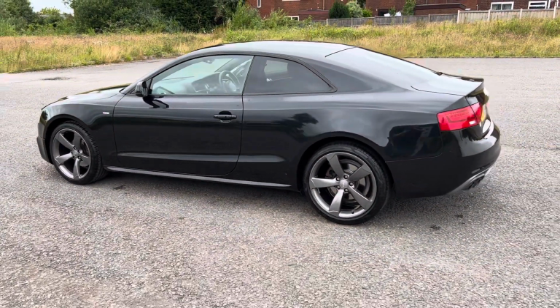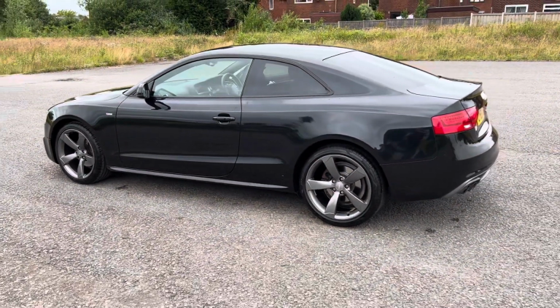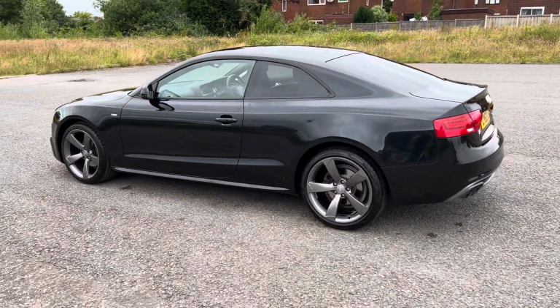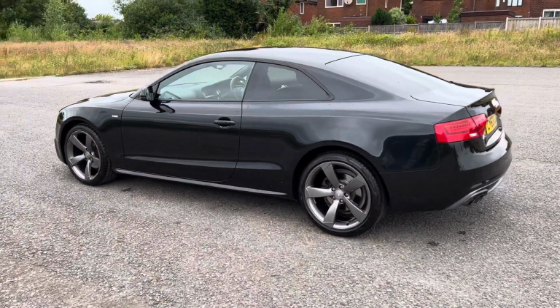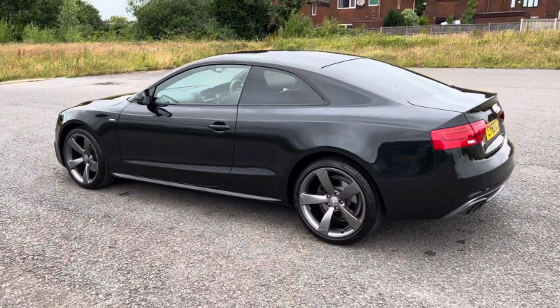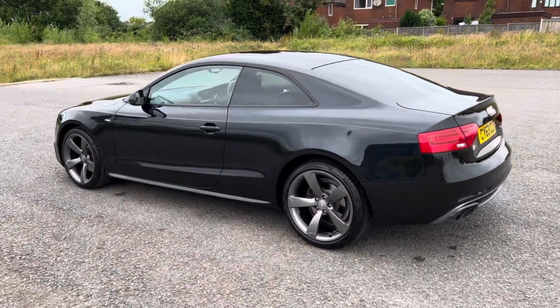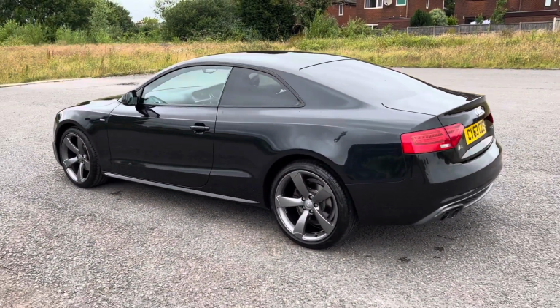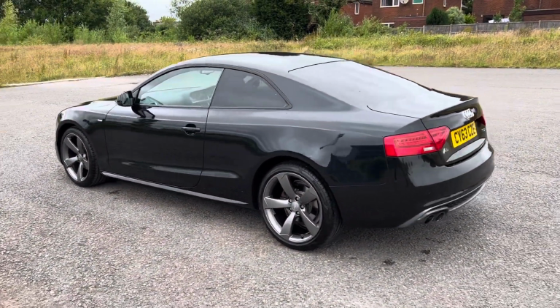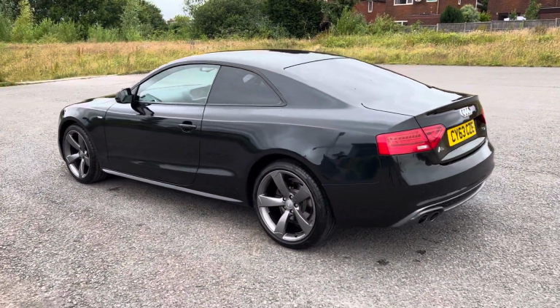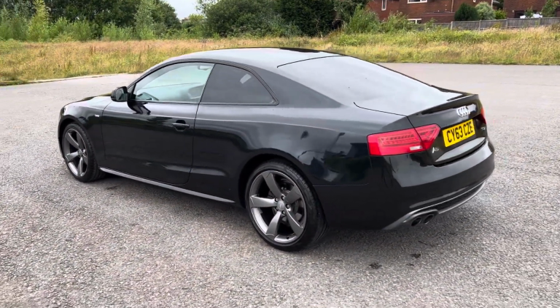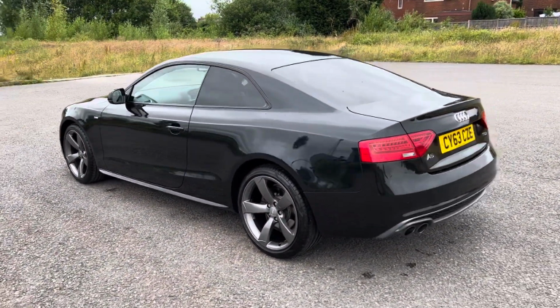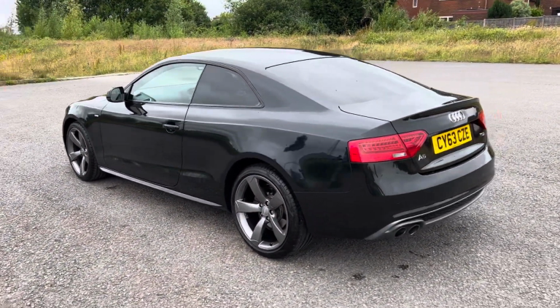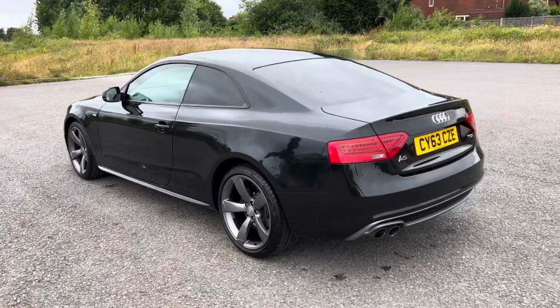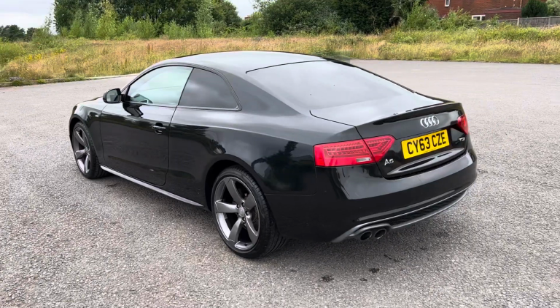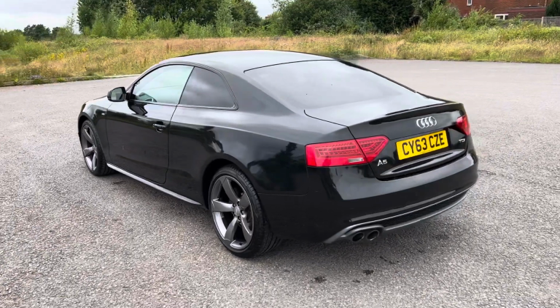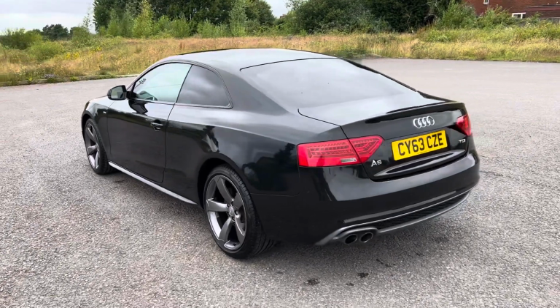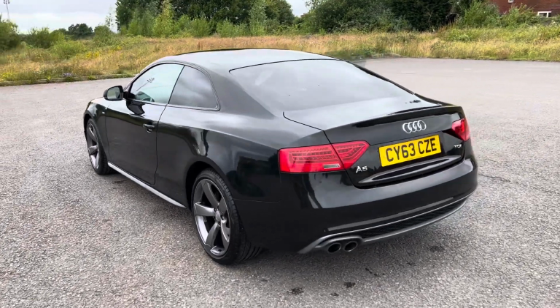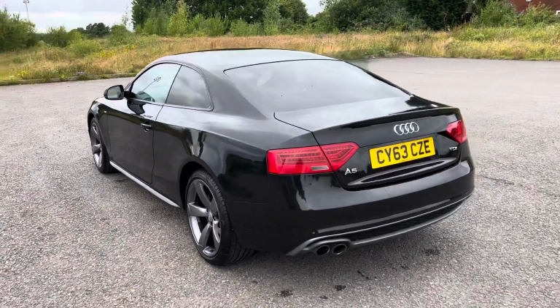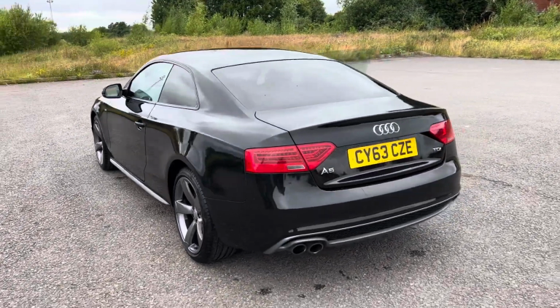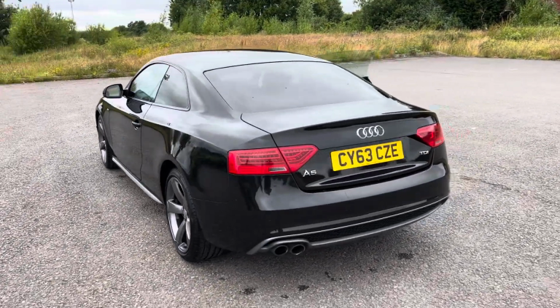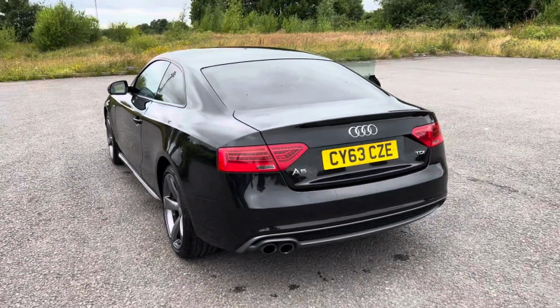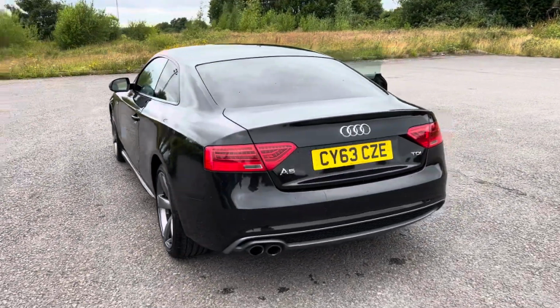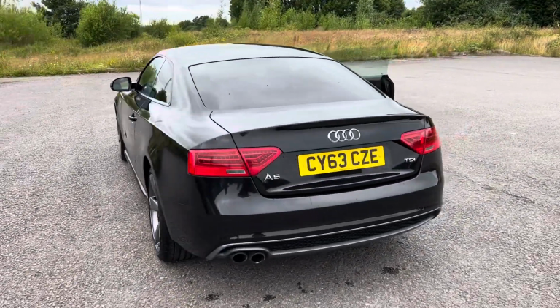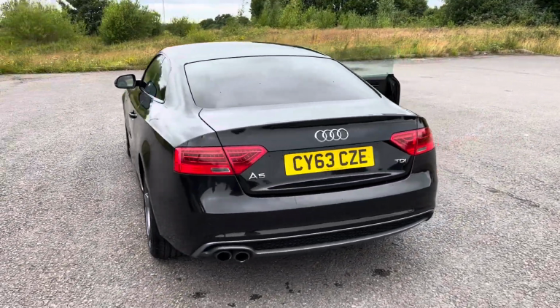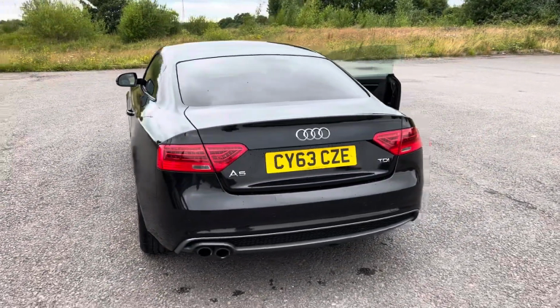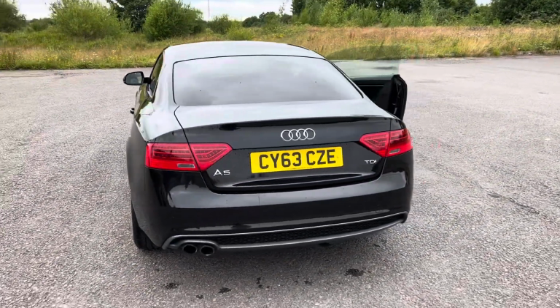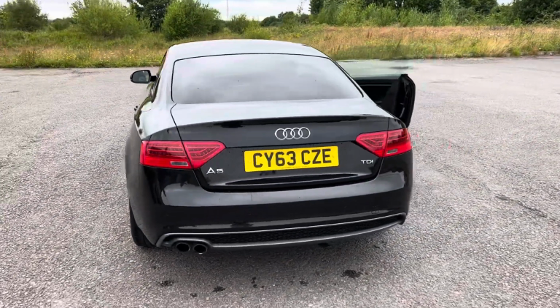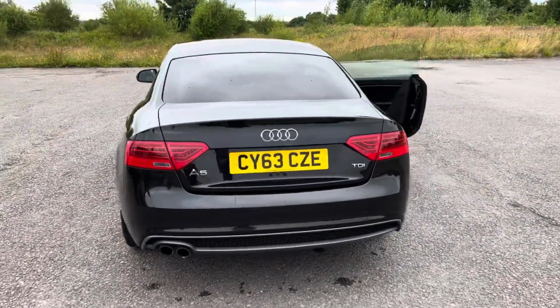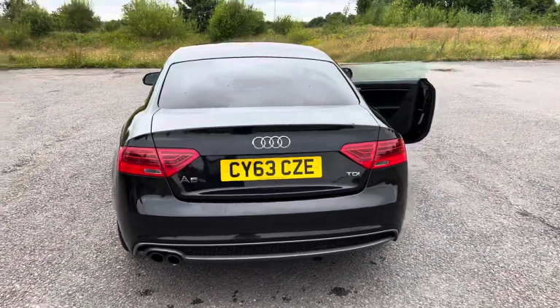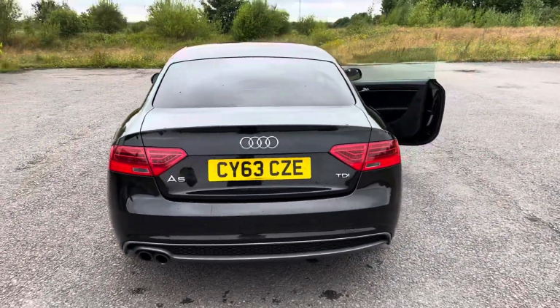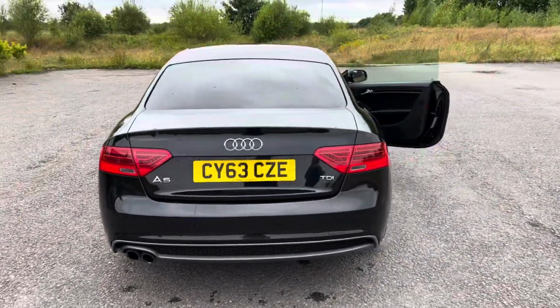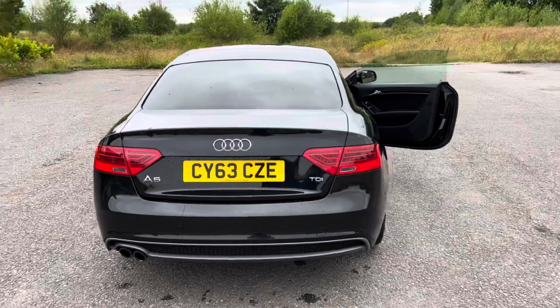Really, really clean car. 86,000 miles with a couple of owners. It's got a full service history, just been serviced, just been MOT'd, and it's ready to drive away.